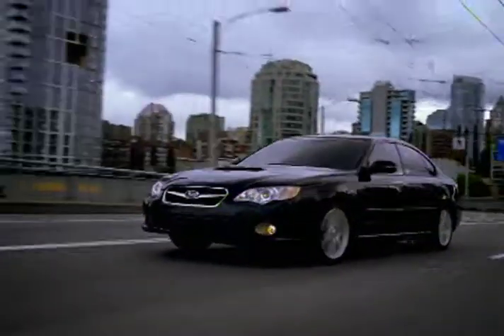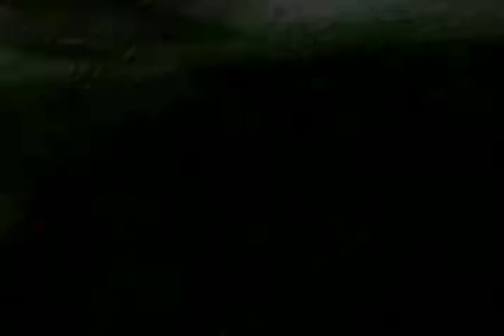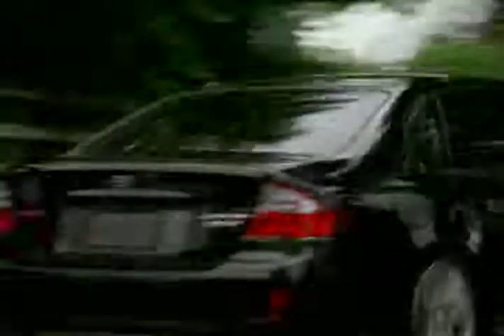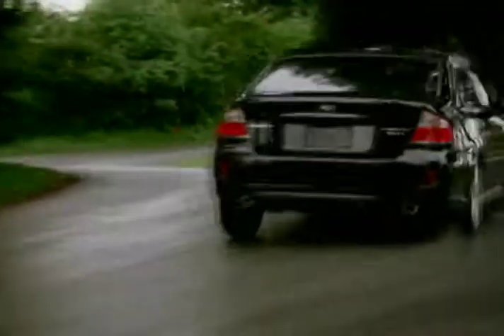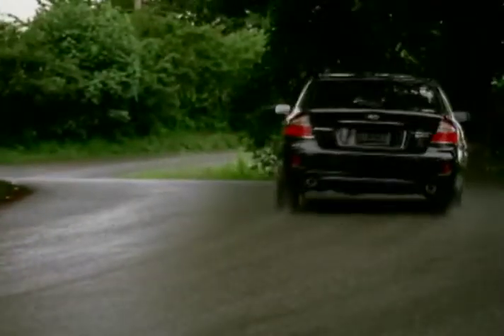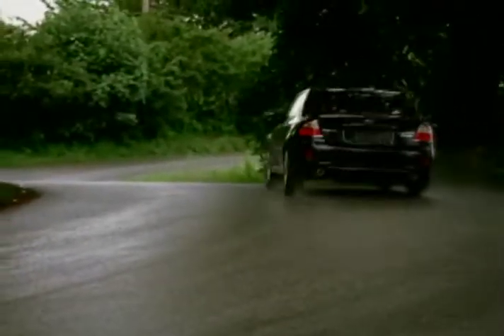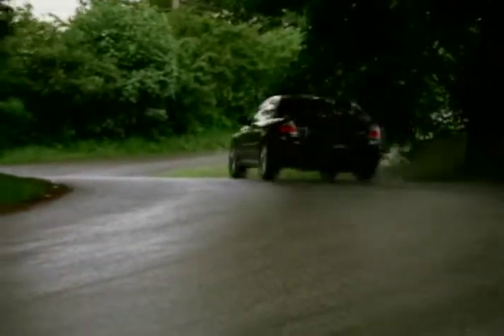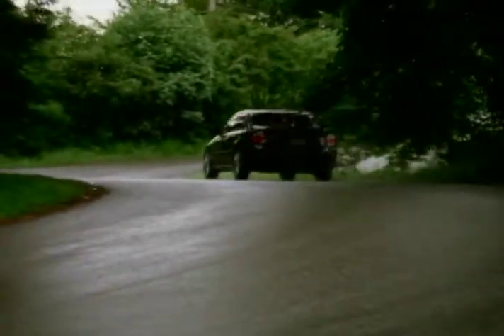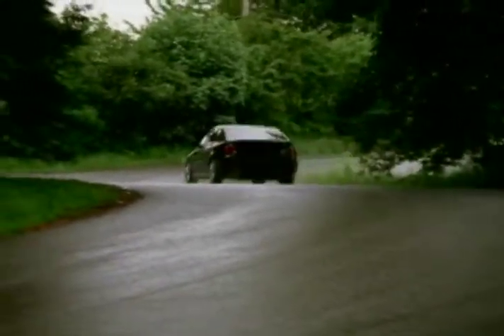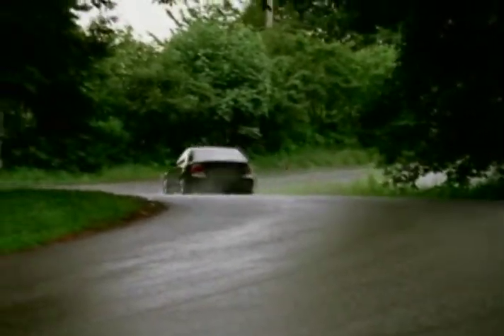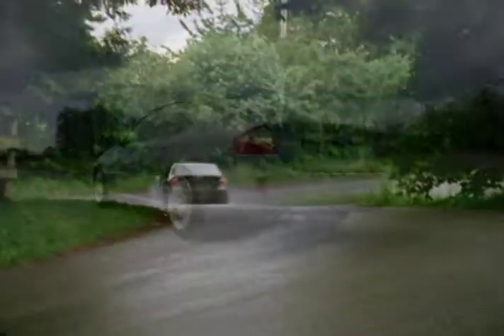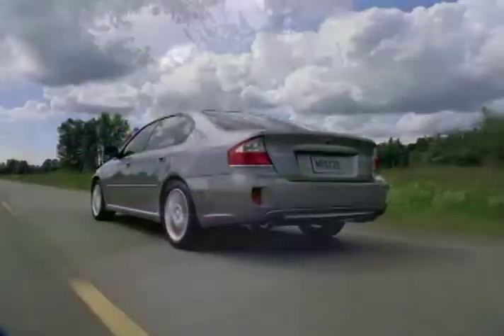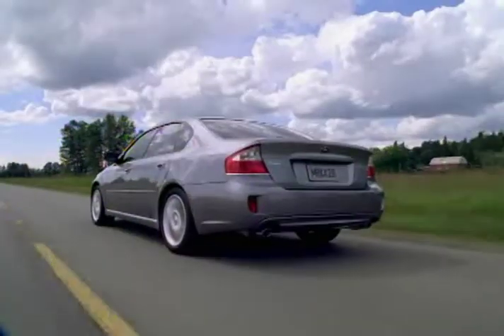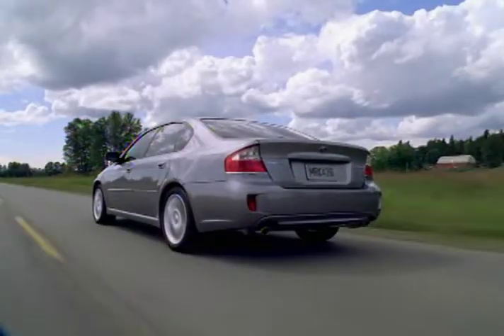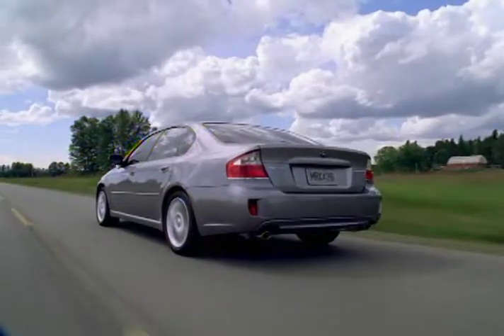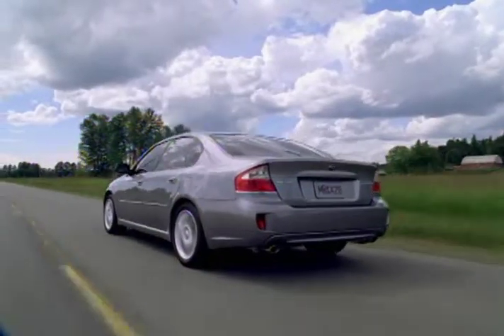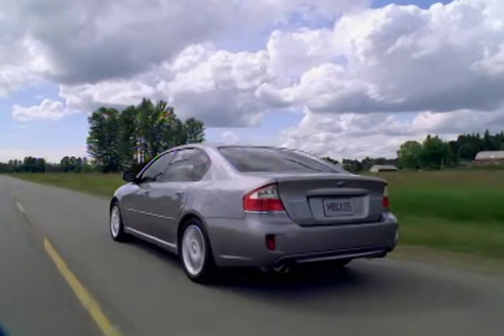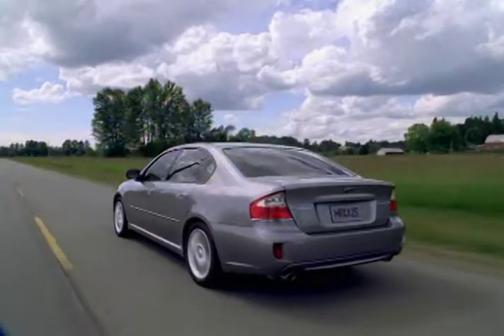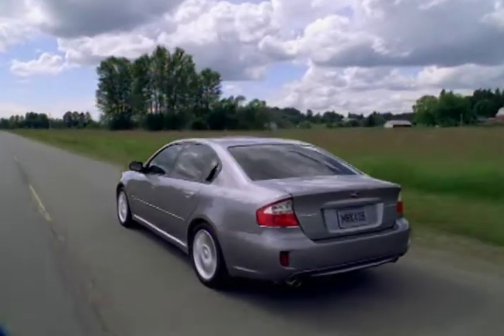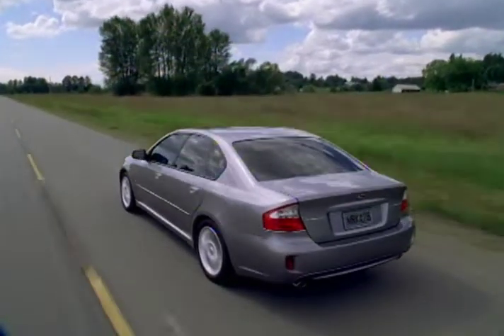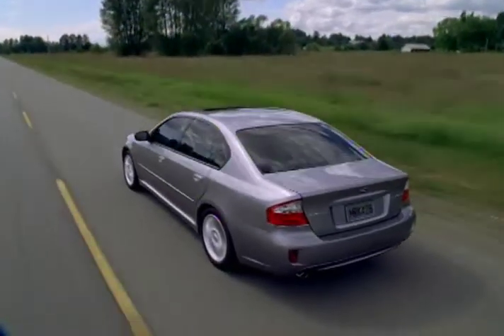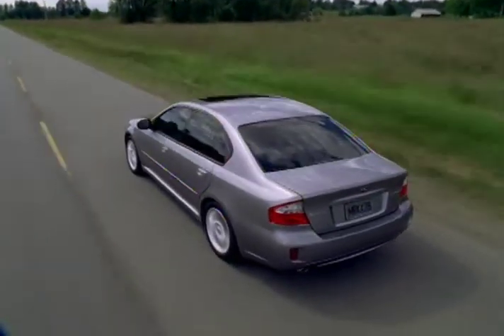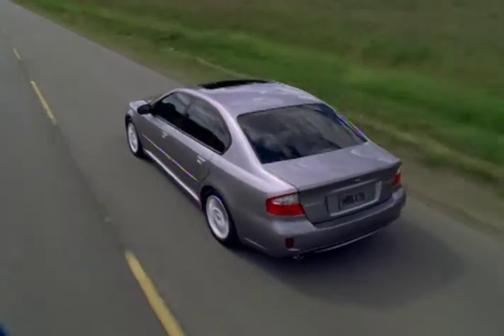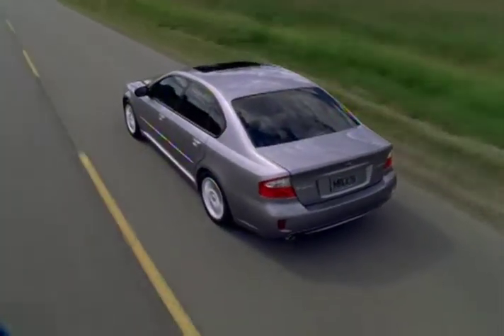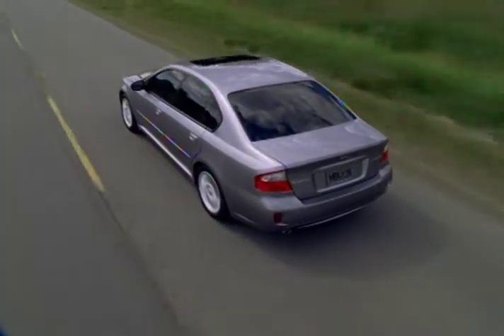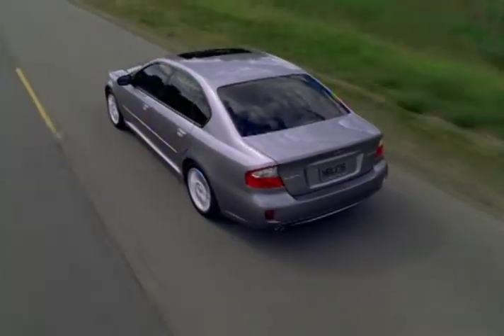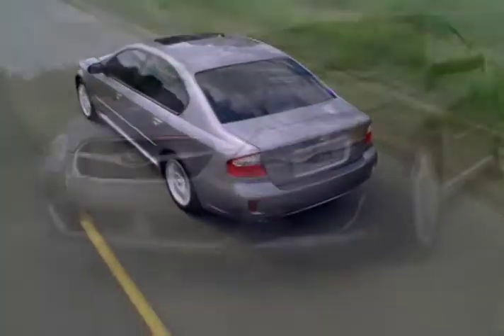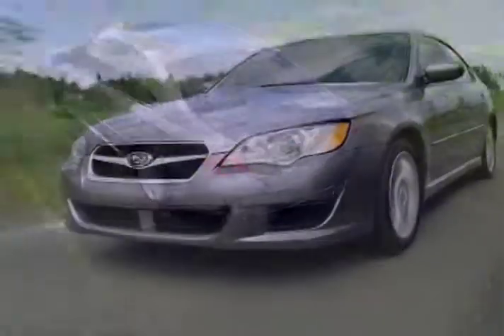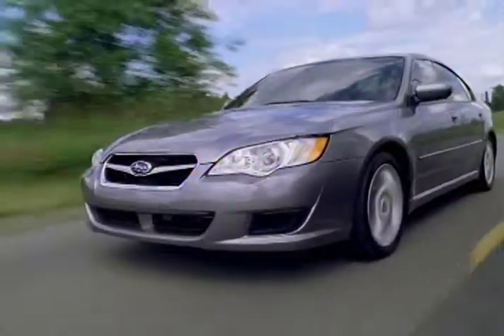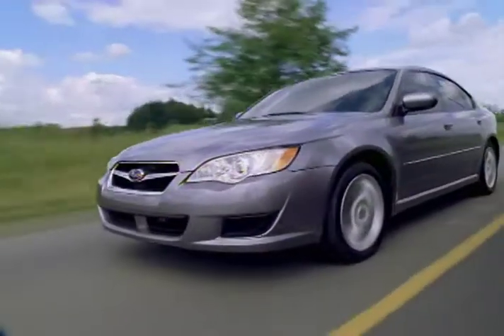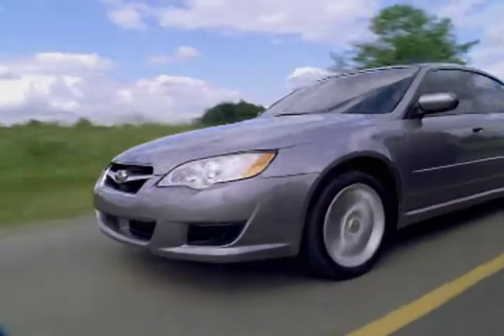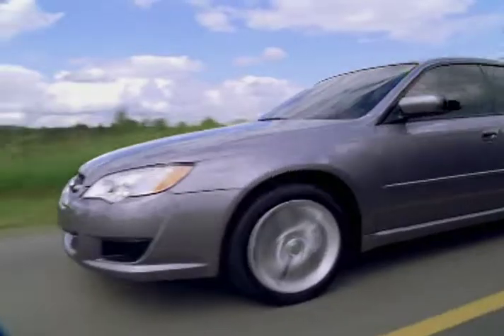With updated styling and starting at just over 20 grand, the 2008 Subaru Legacy is an attractively priced sedan with power and Subaru's legendary all-wheel drive to boot.